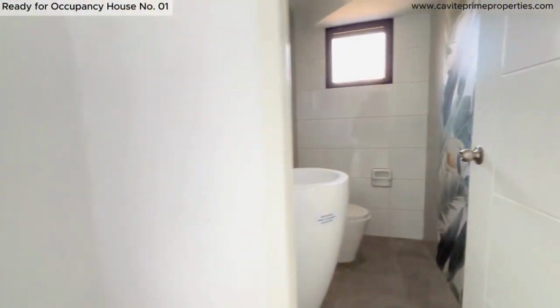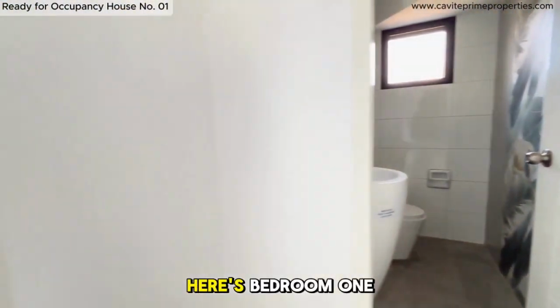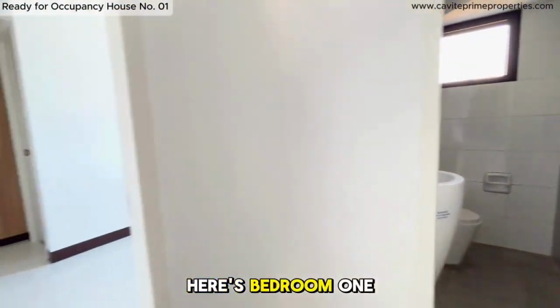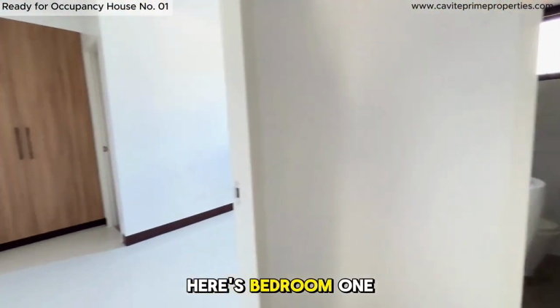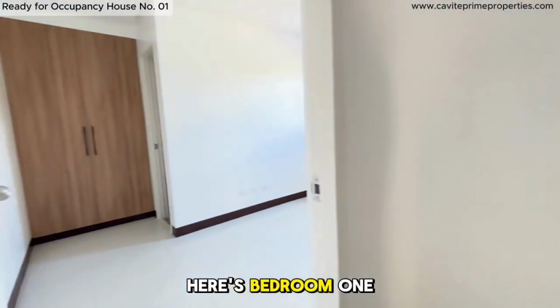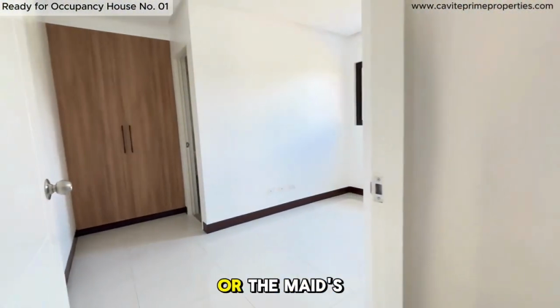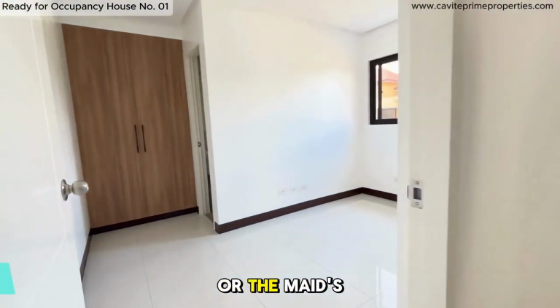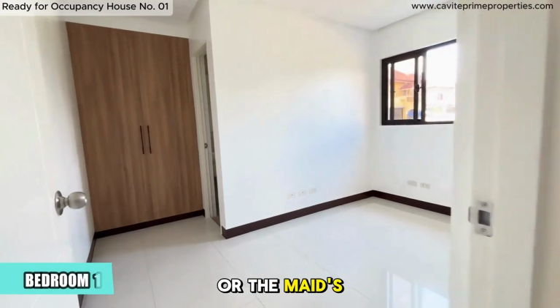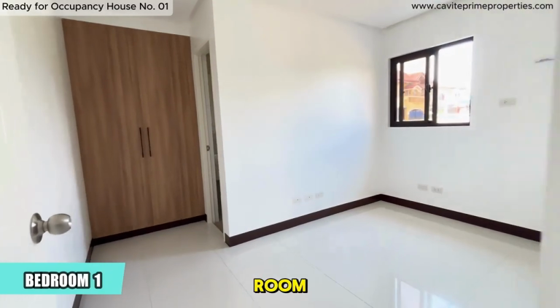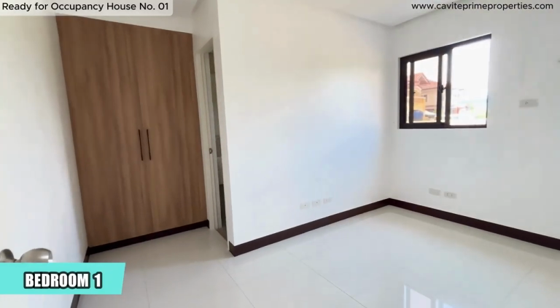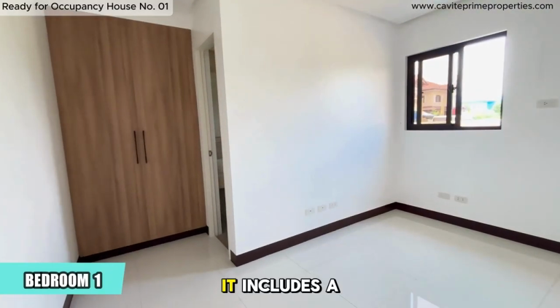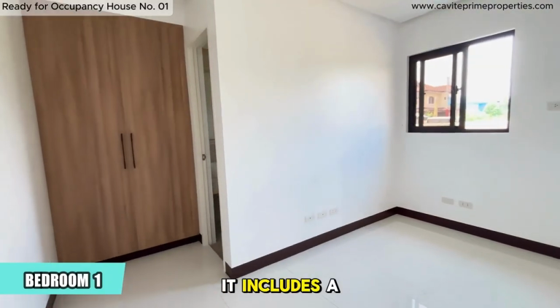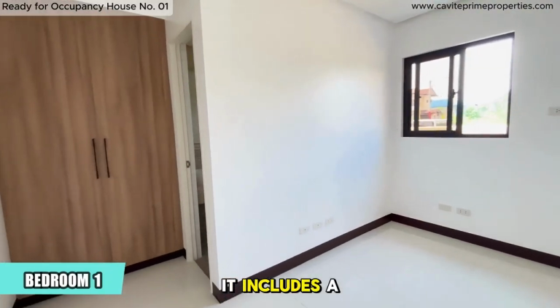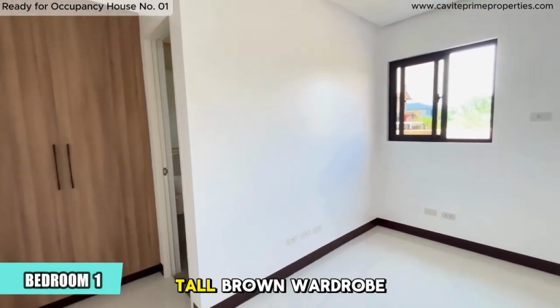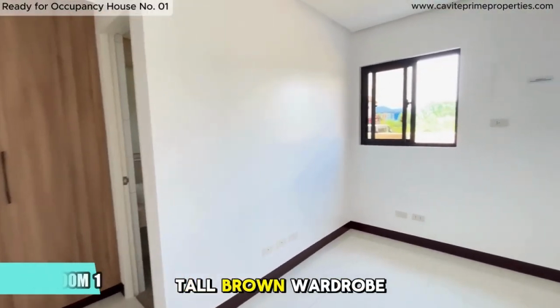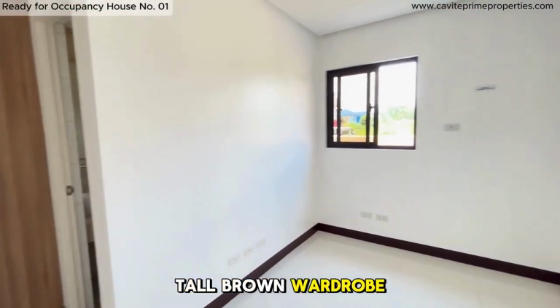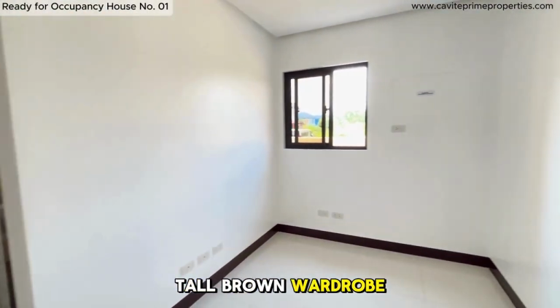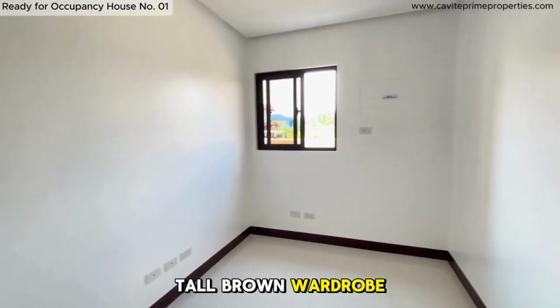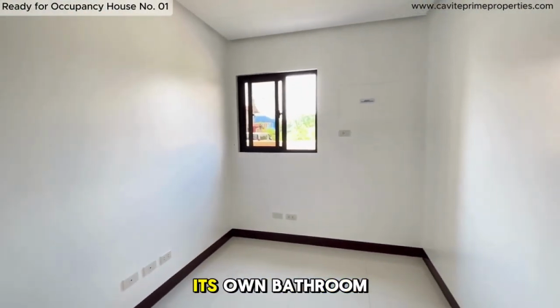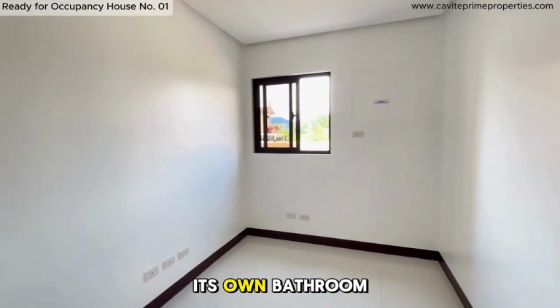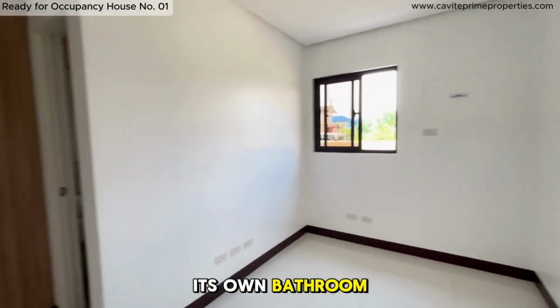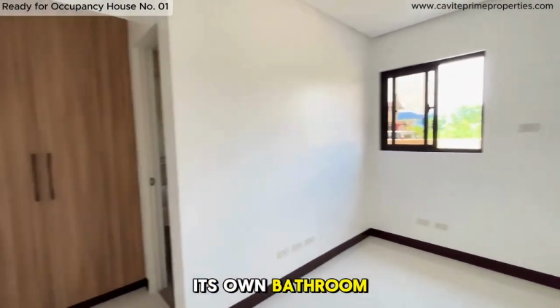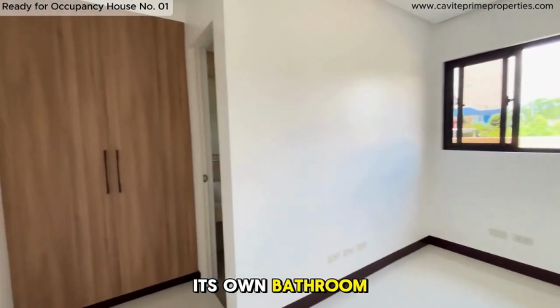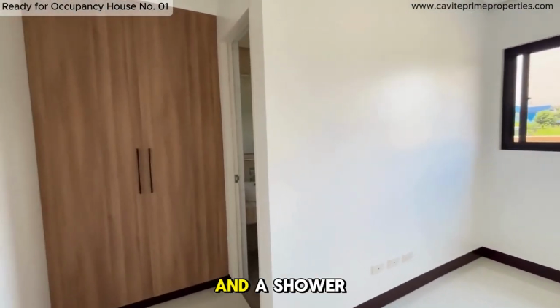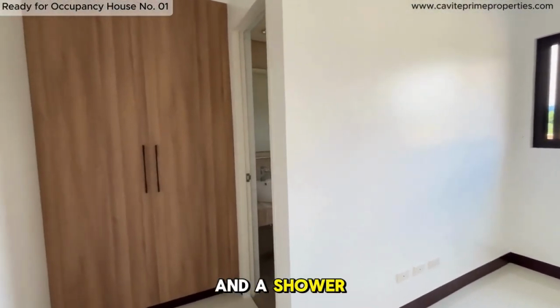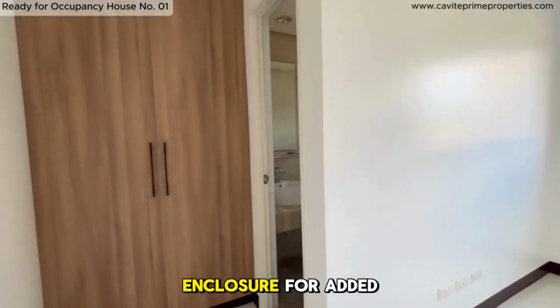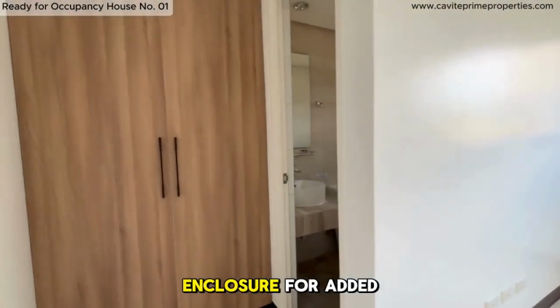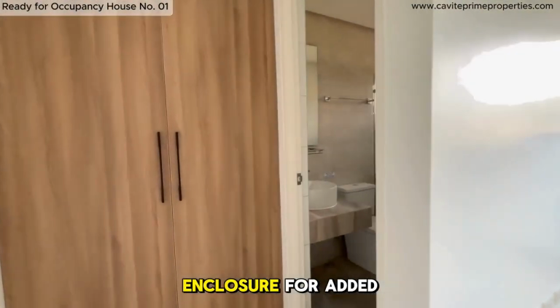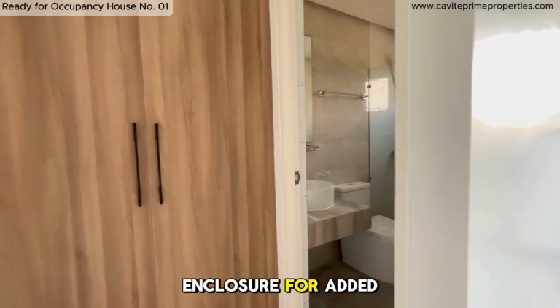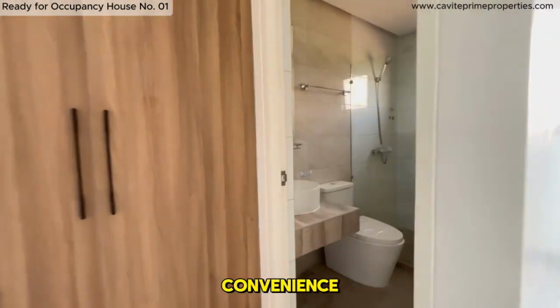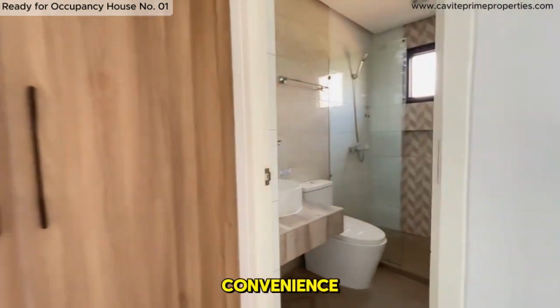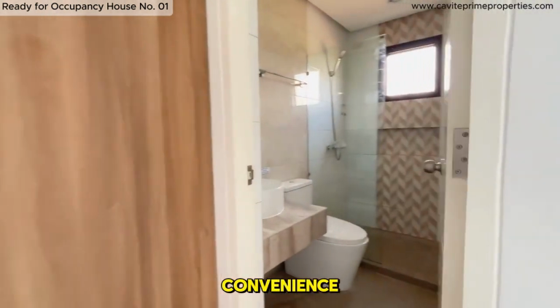Here's bedroom one, or the maid's room. It includes a tall brown wardrobe, its own bathroom, and a shower enclosure for added convenience.